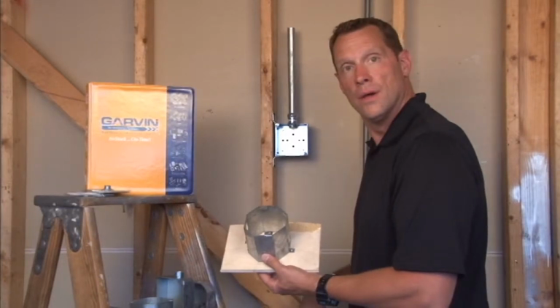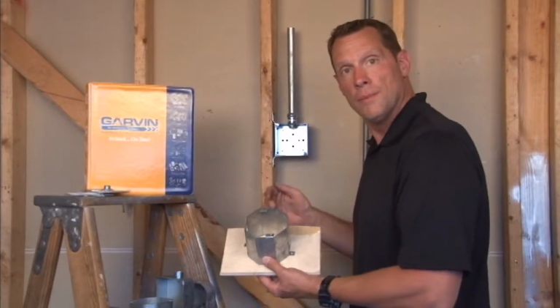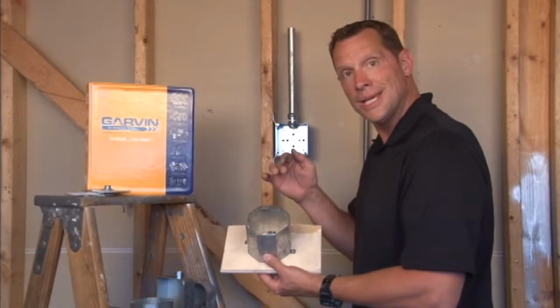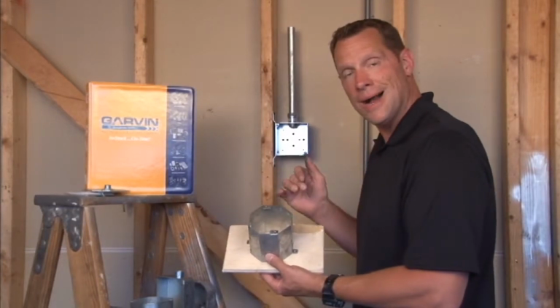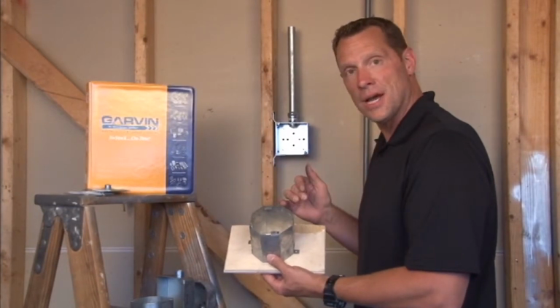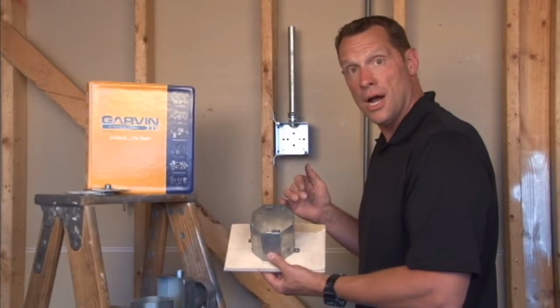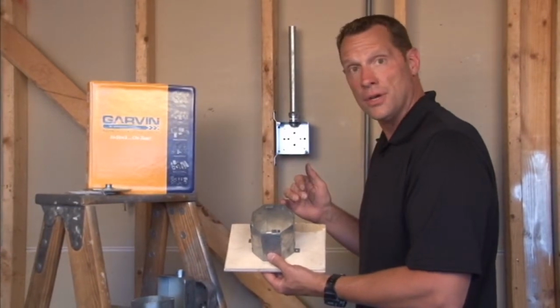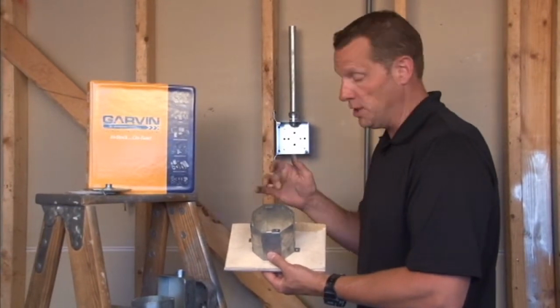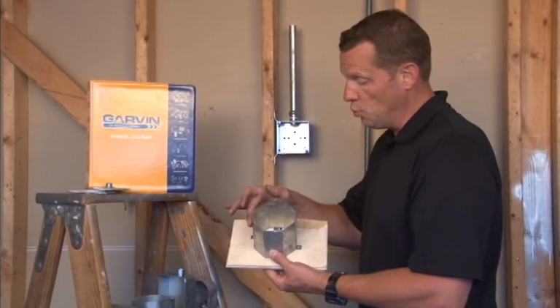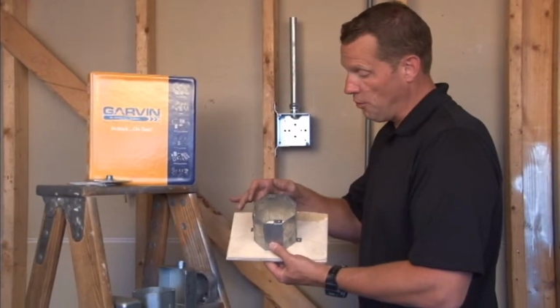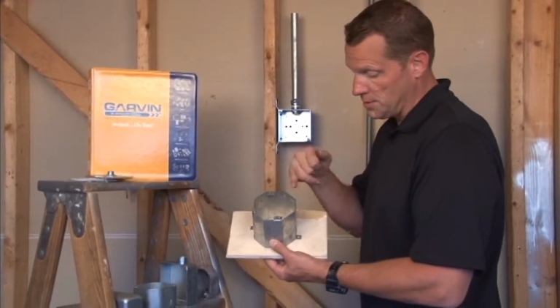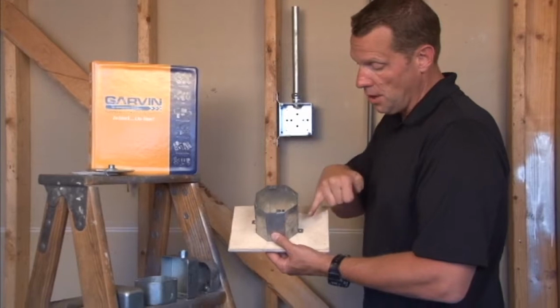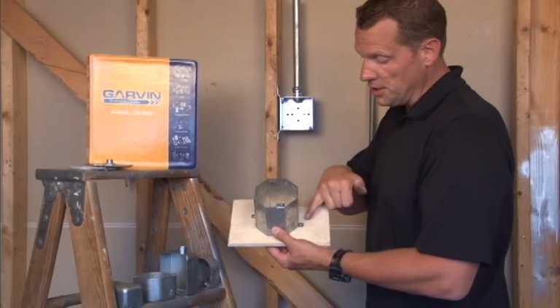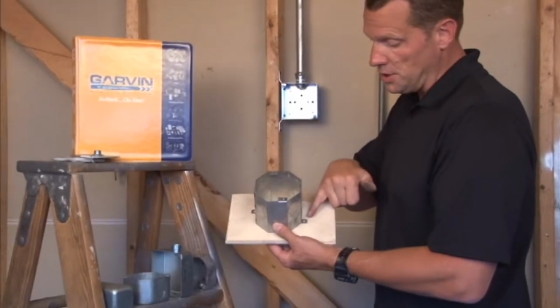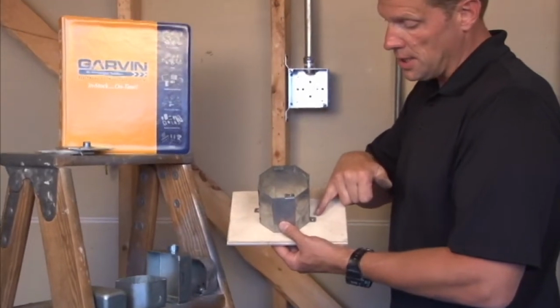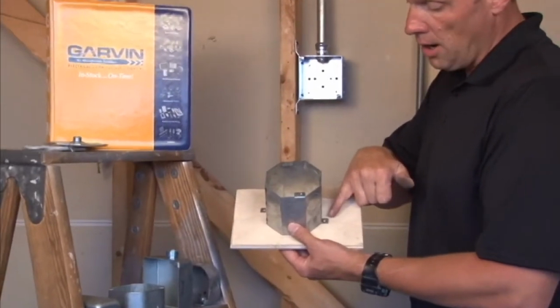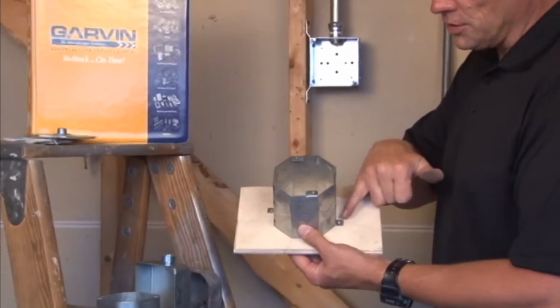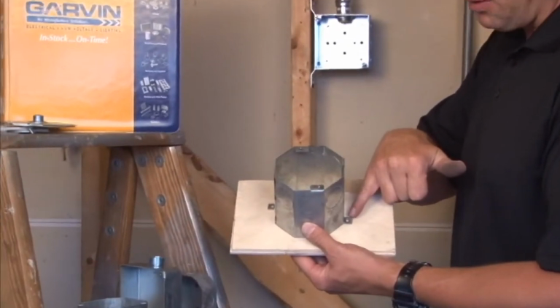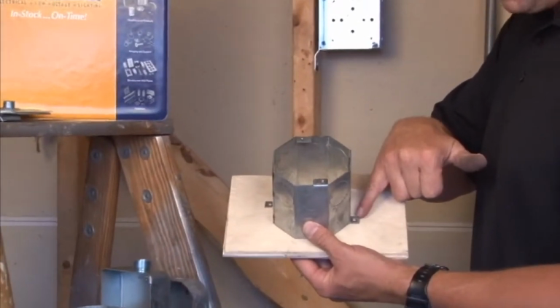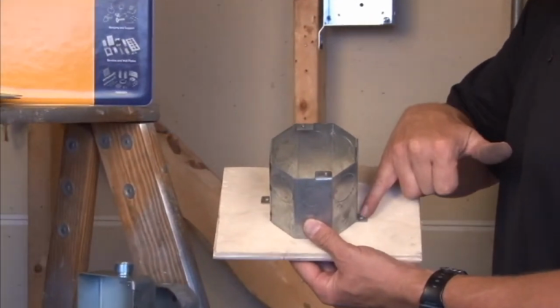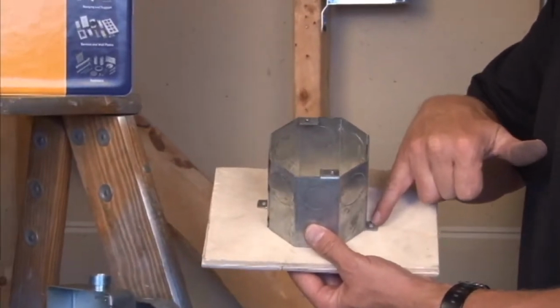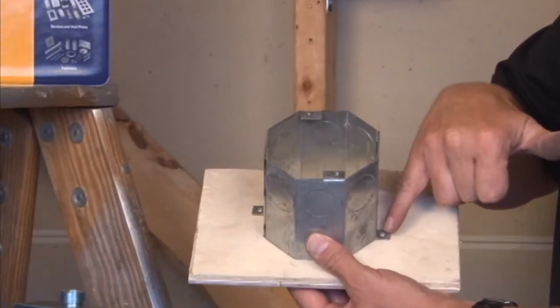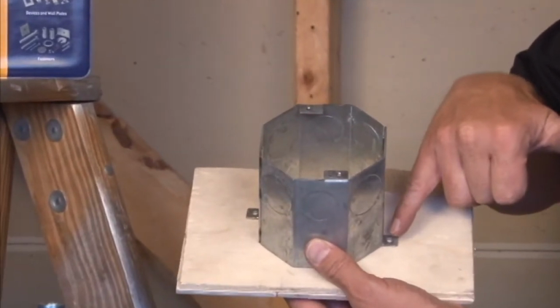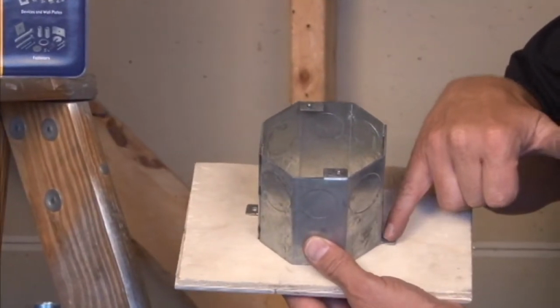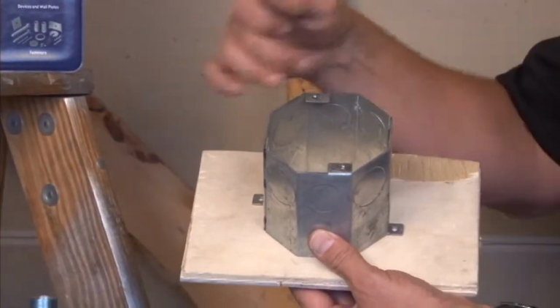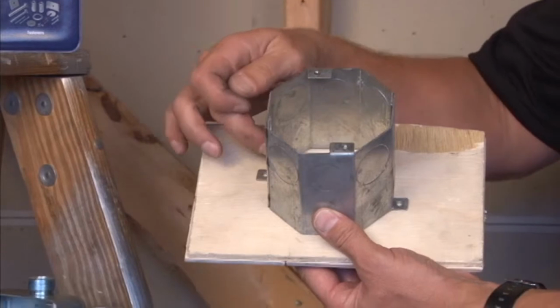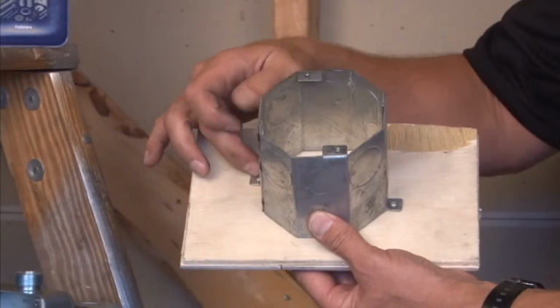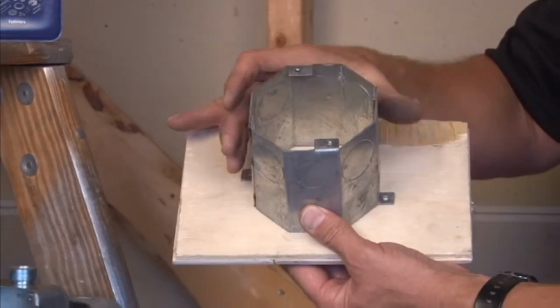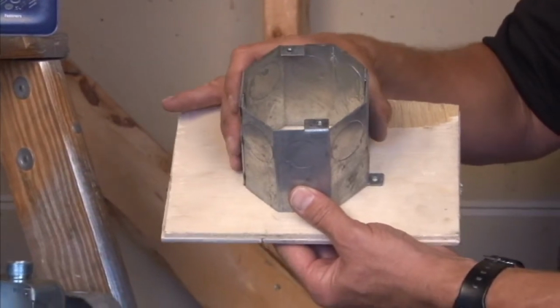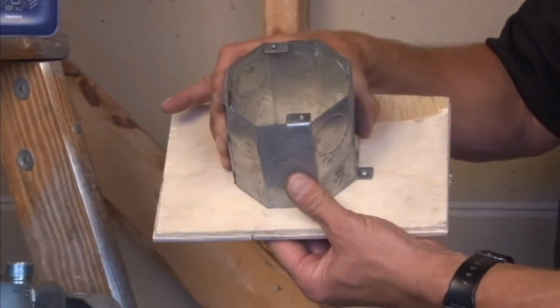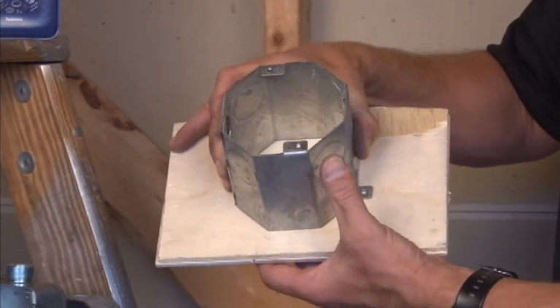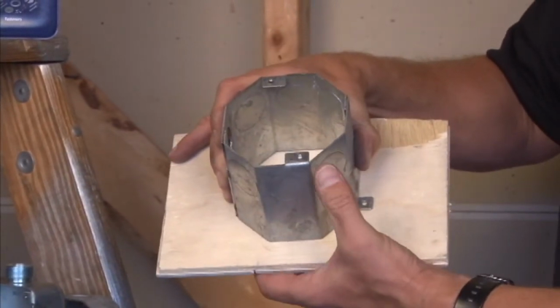When mounting octagon concrete rings to wood forms, Garvin Industries offers a wide foot that allows for nailing or screwing of the box in place.